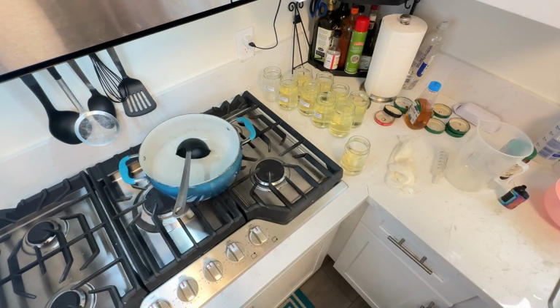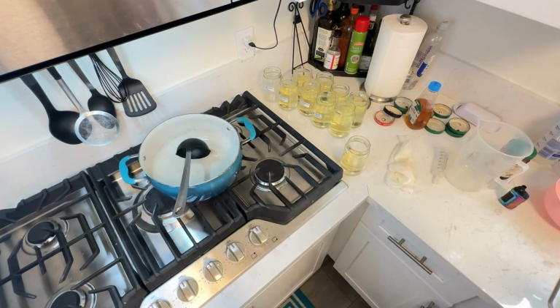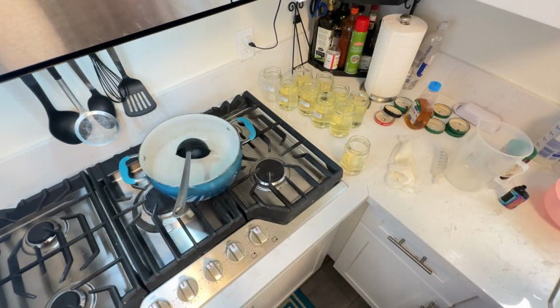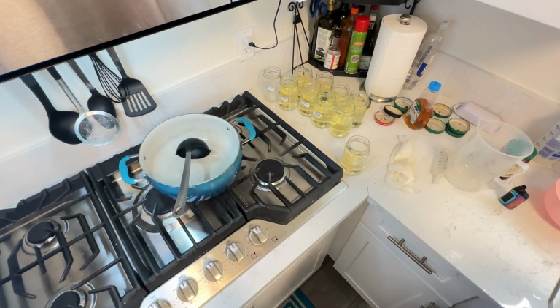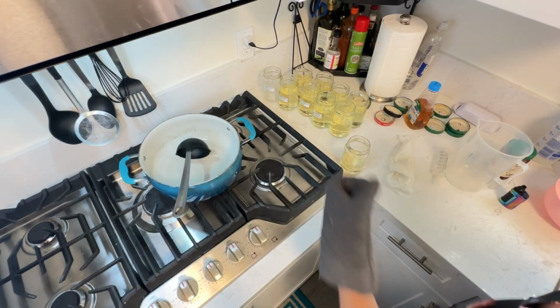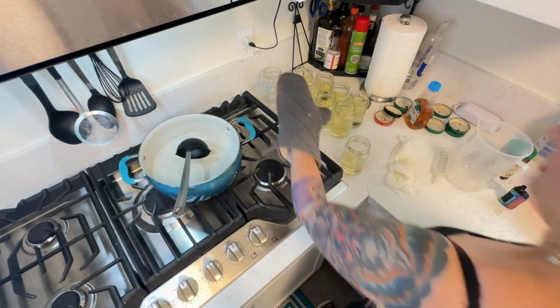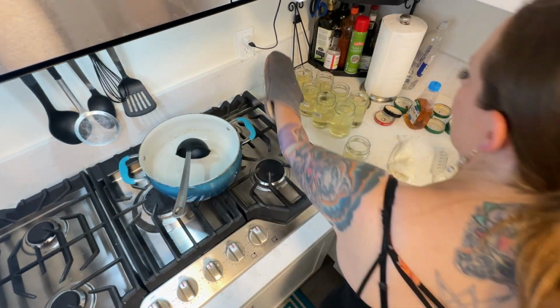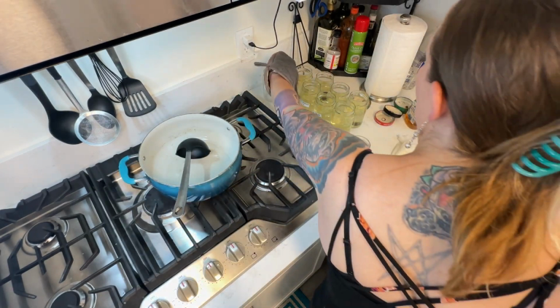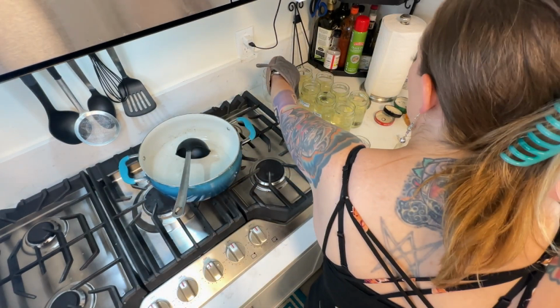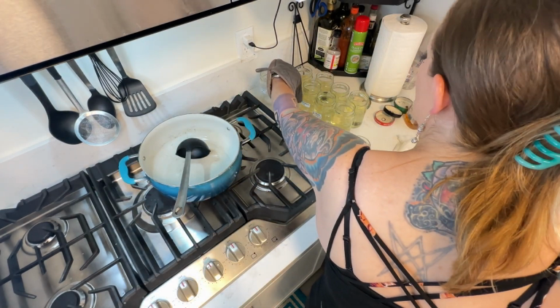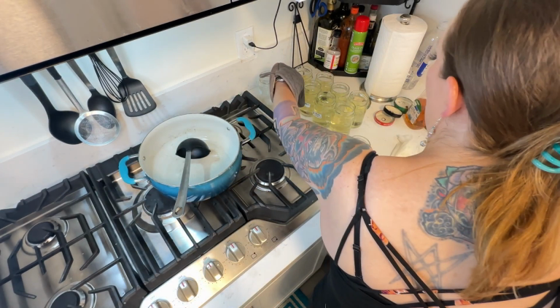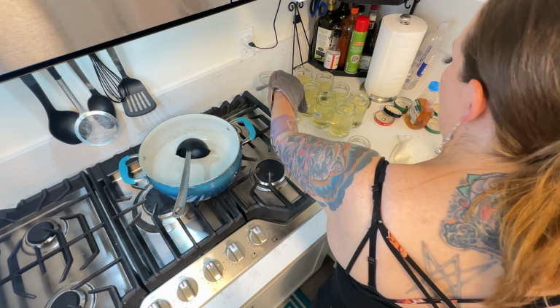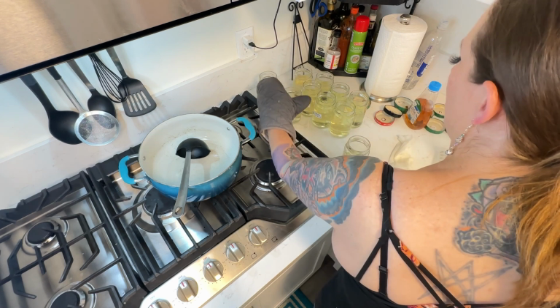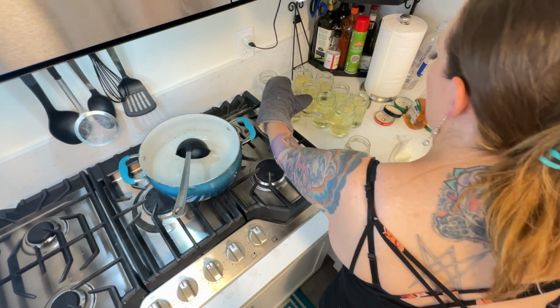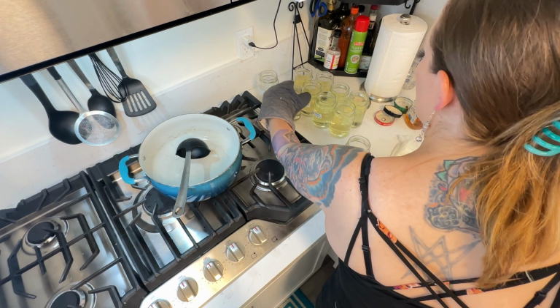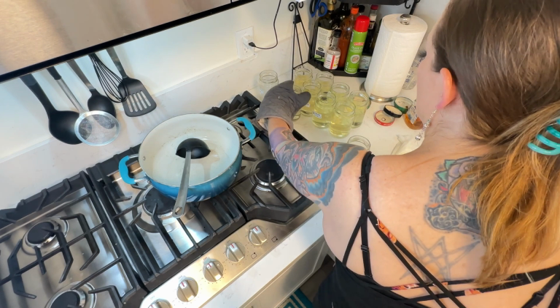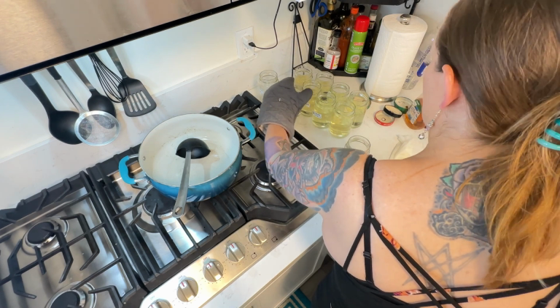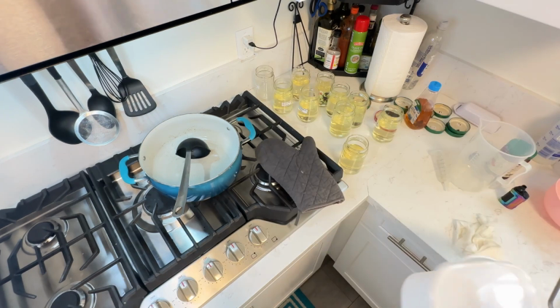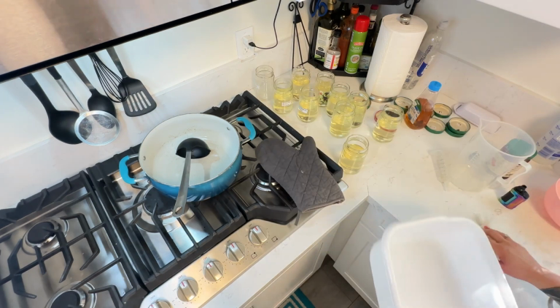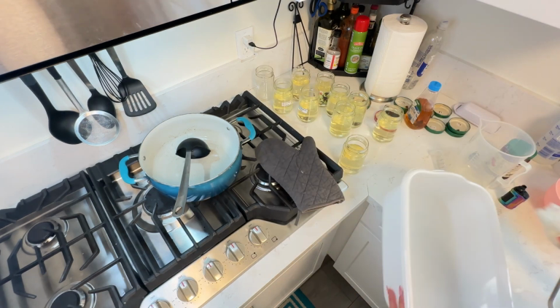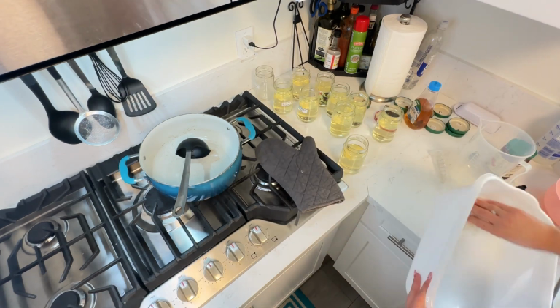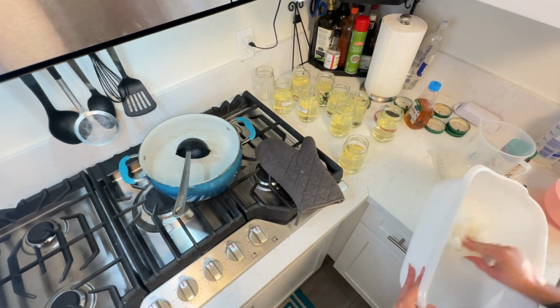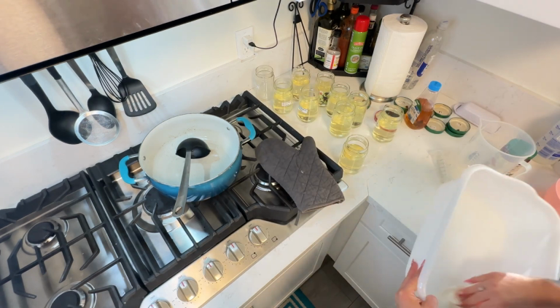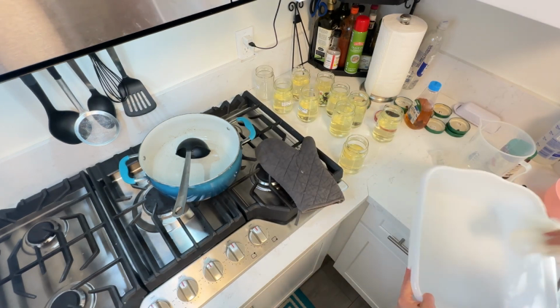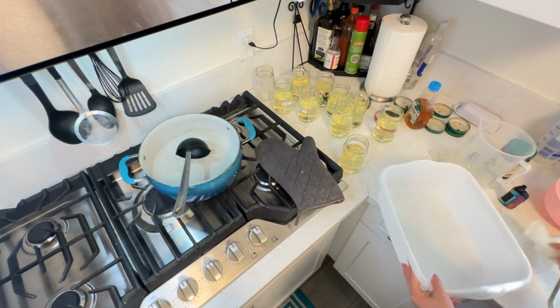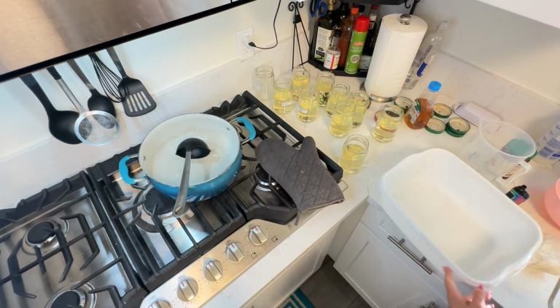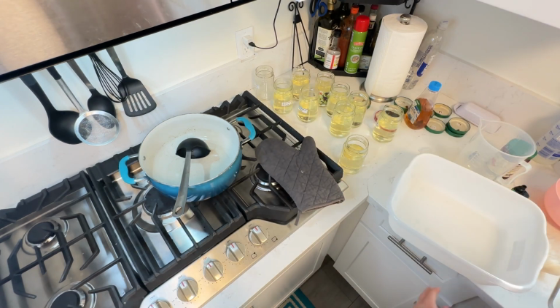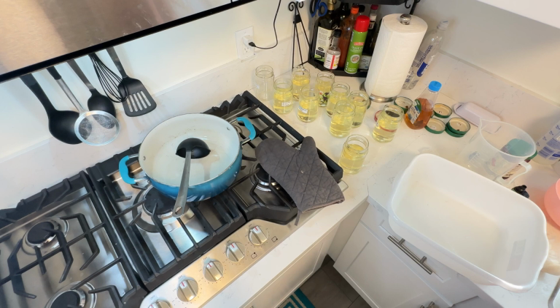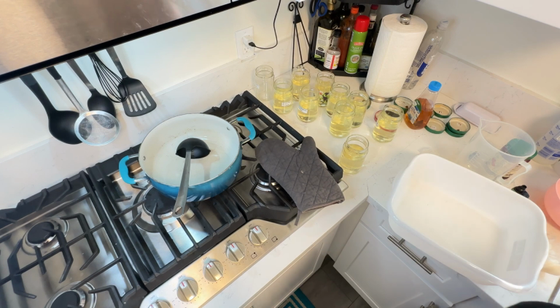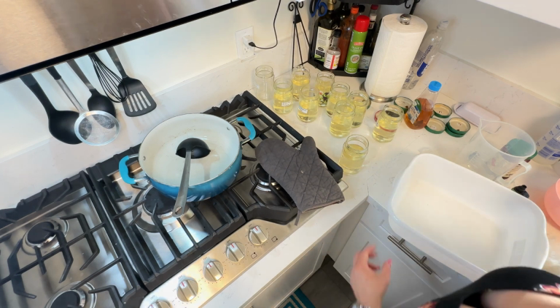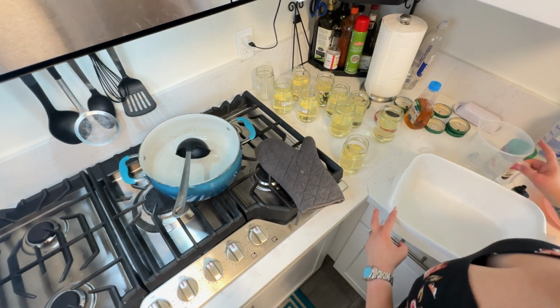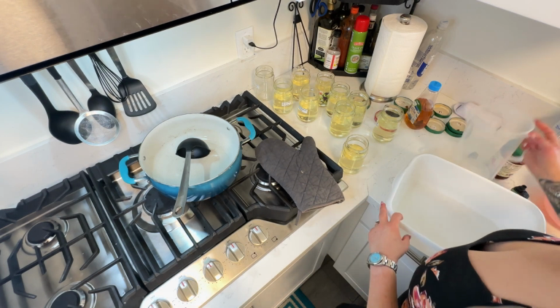When handling your jars be extremely careful because they are hot — they're filled with boiling water. Okay so I'm going to go ahead and put the lids on my jars now.